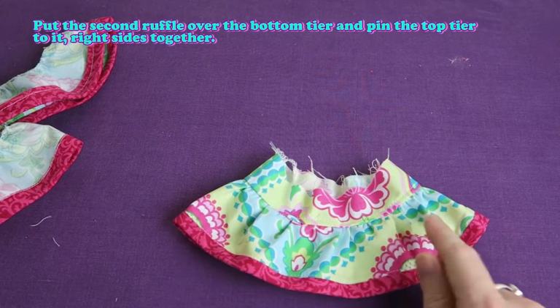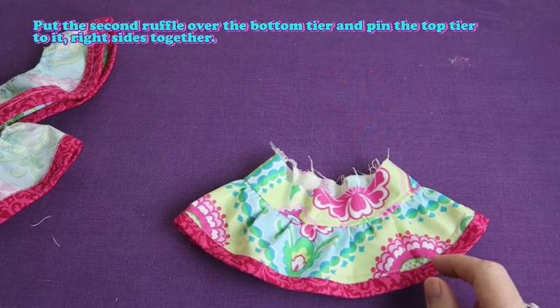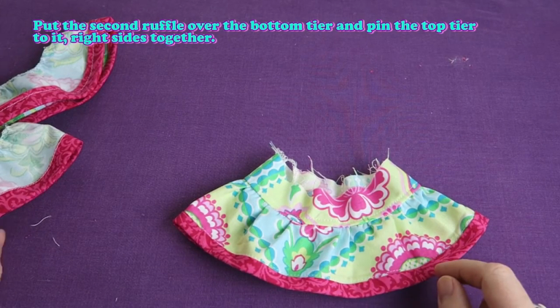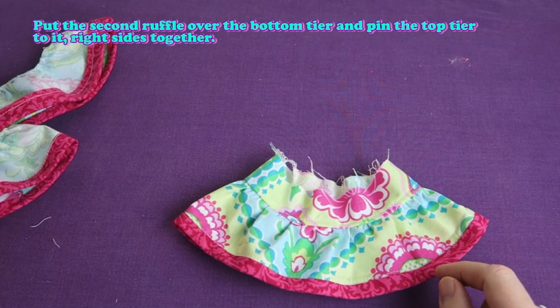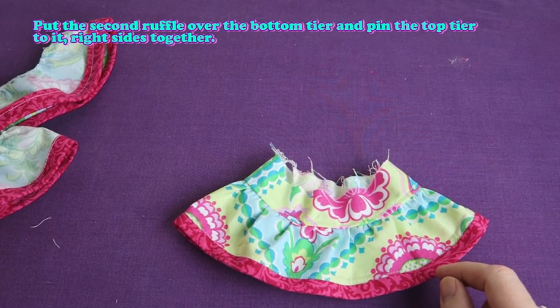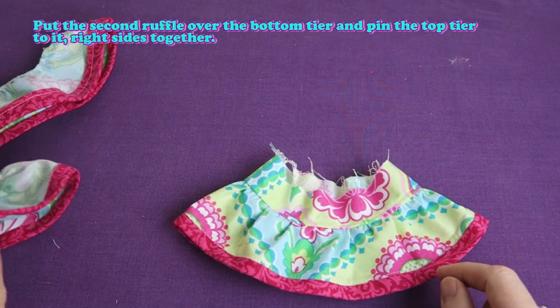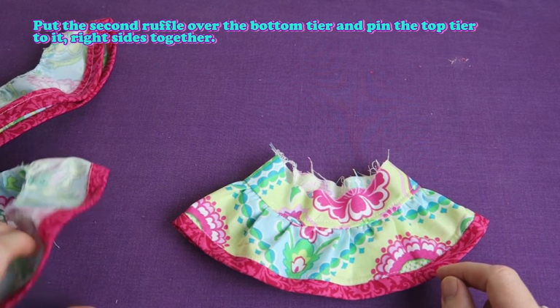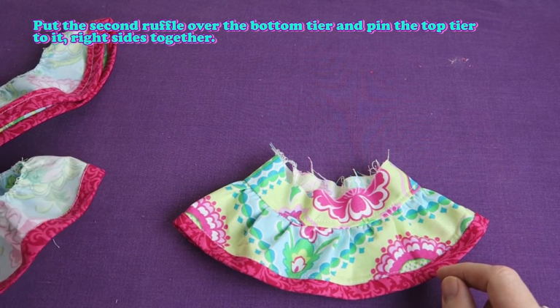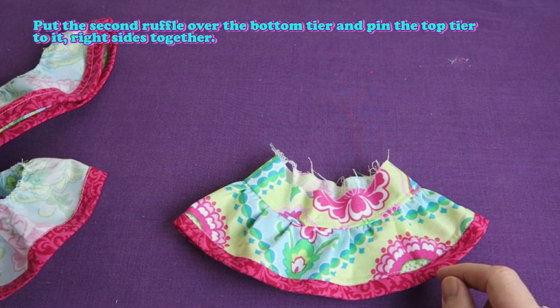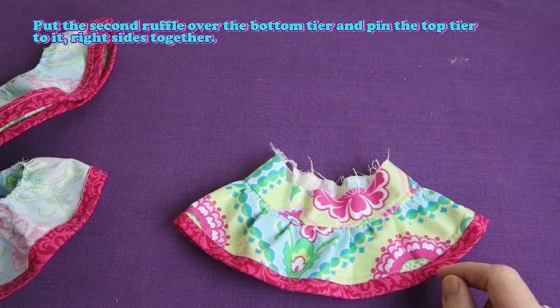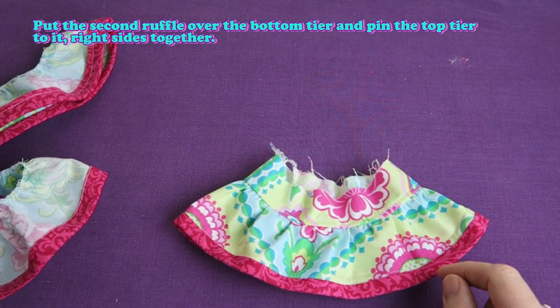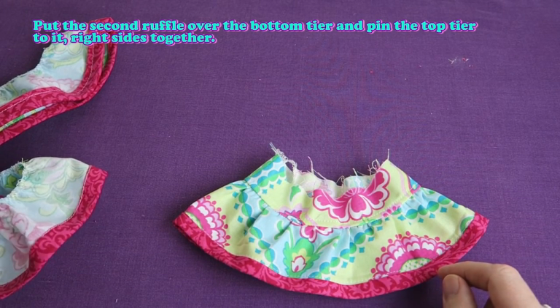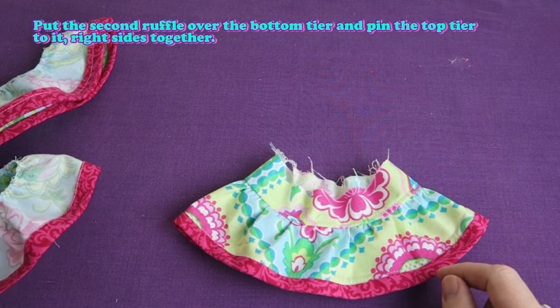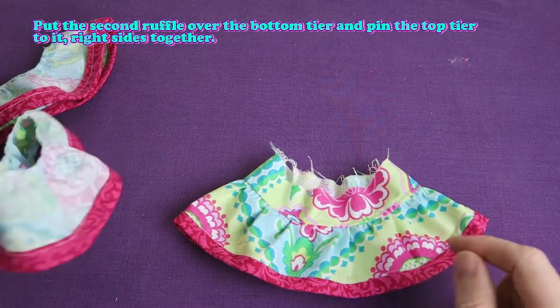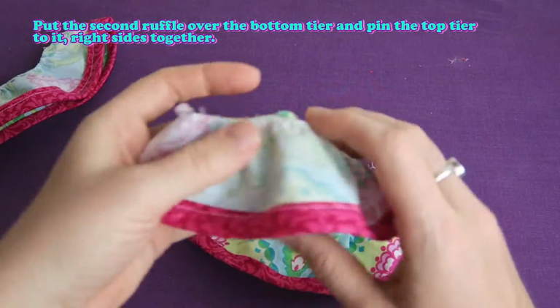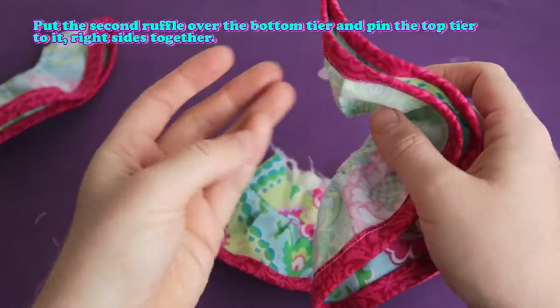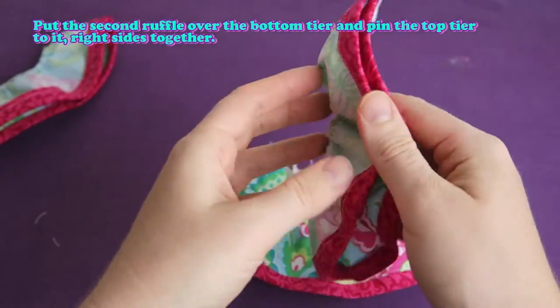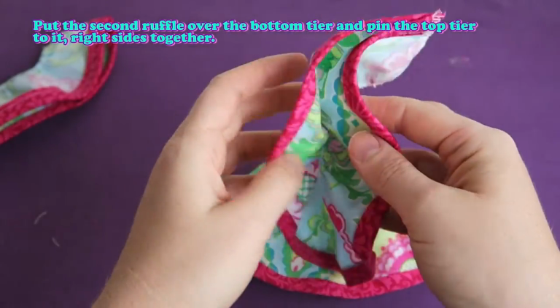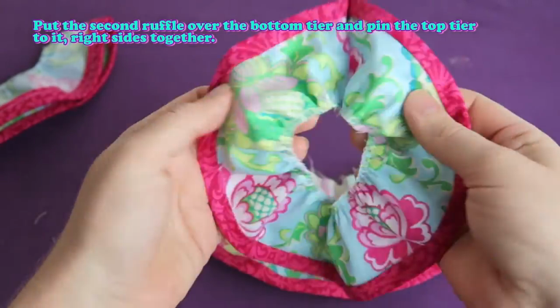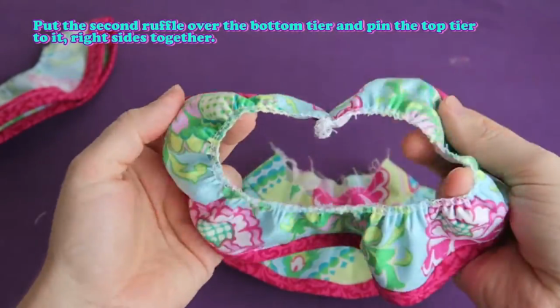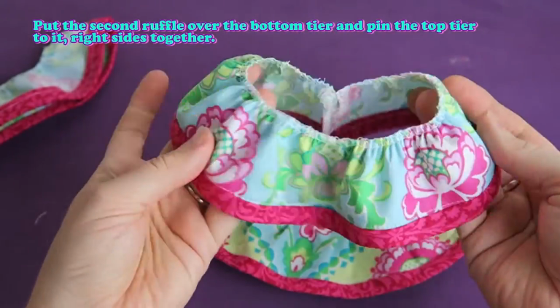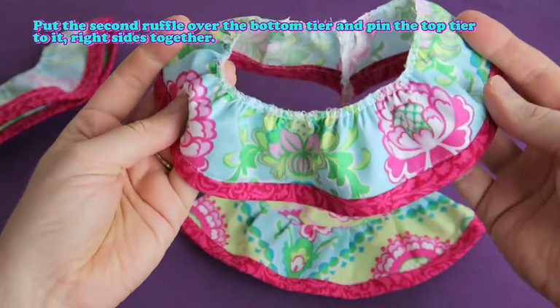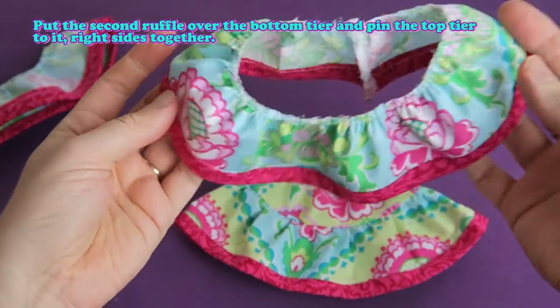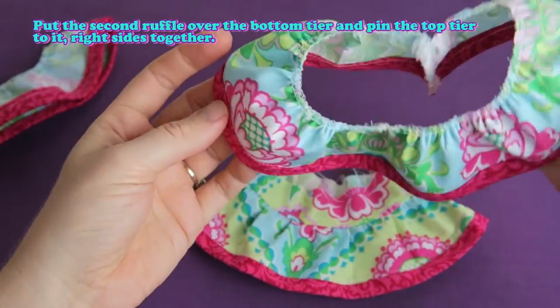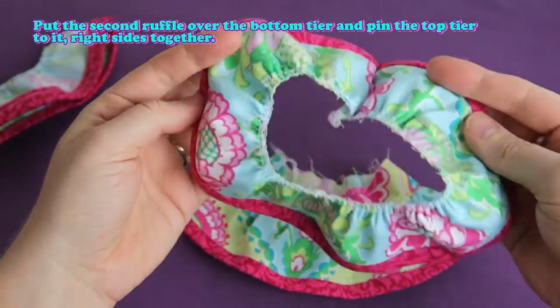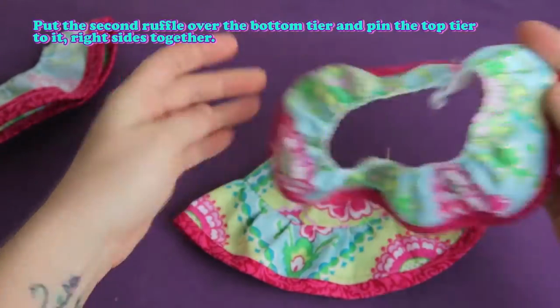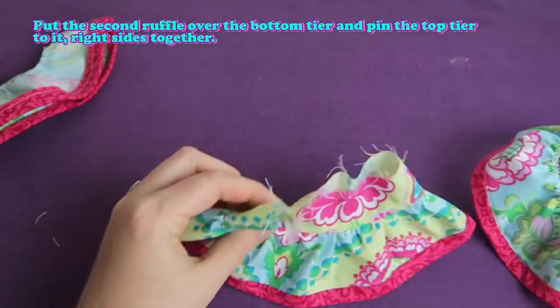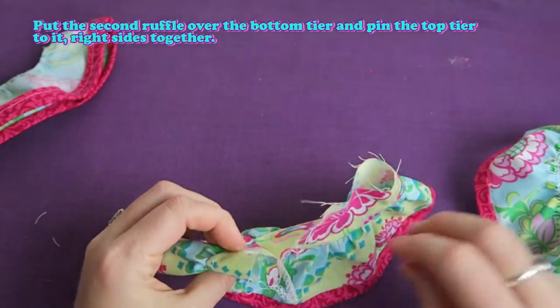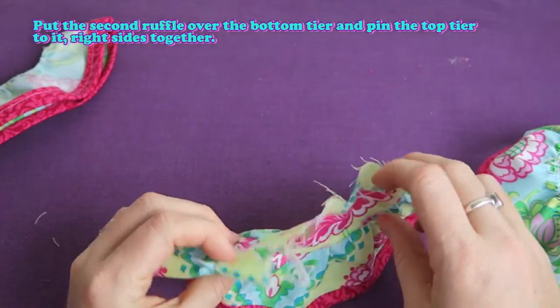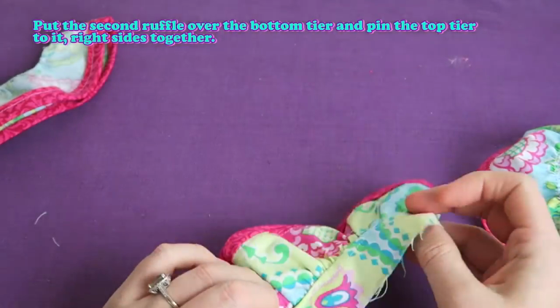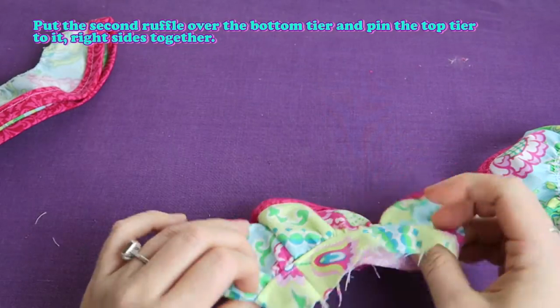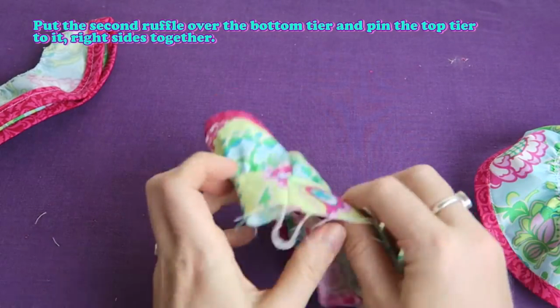This is where we just topstitched. Put the second ruffle over the bottom tier. Make sure the back seams all line up.